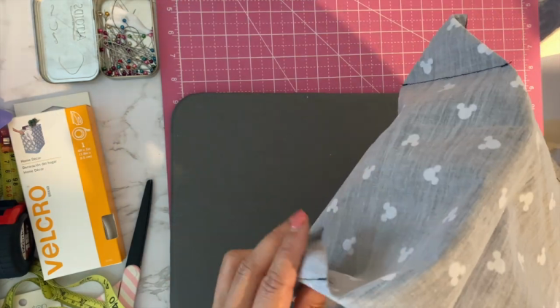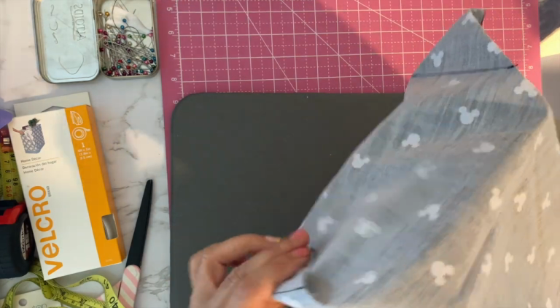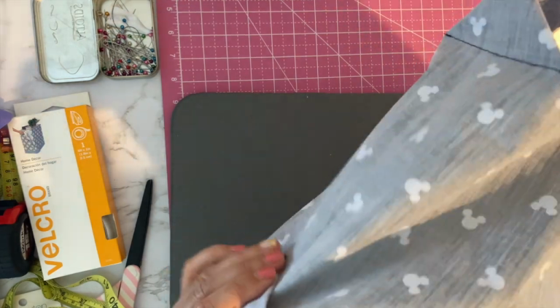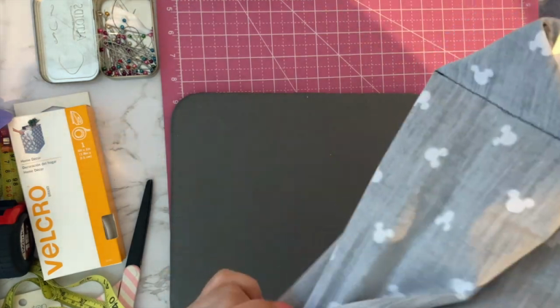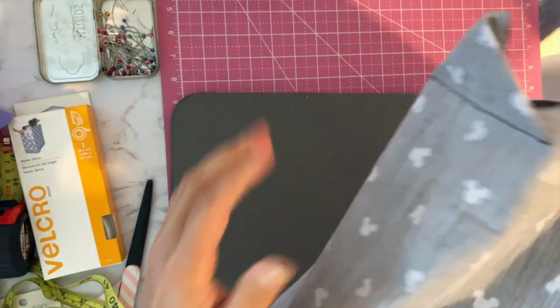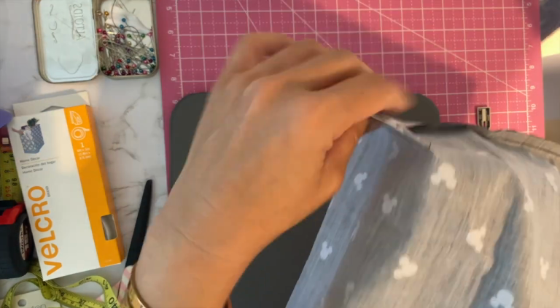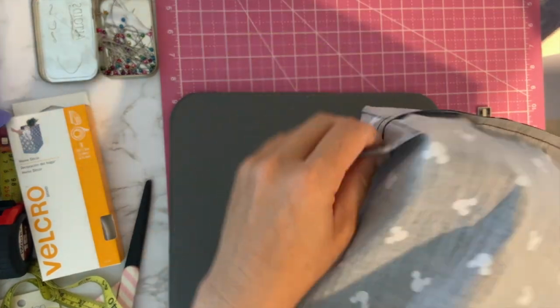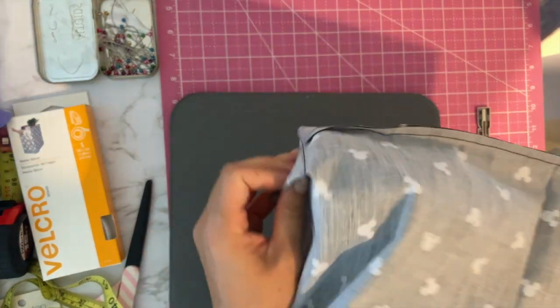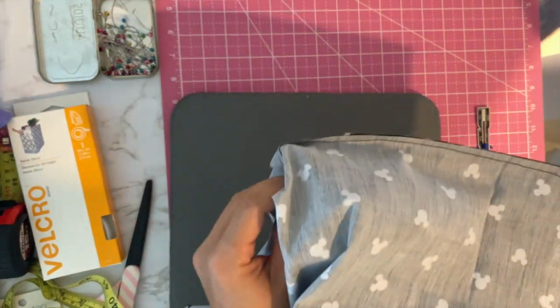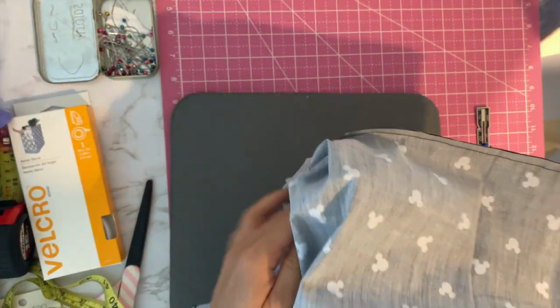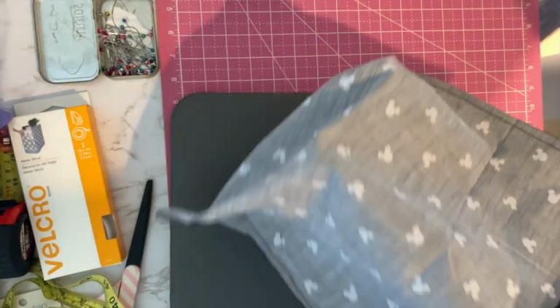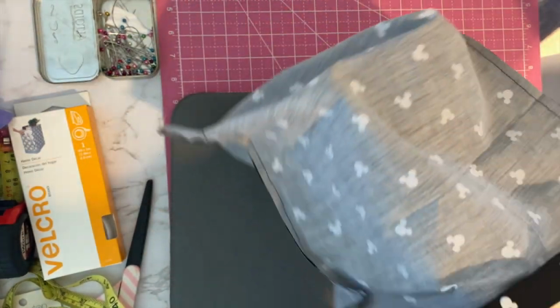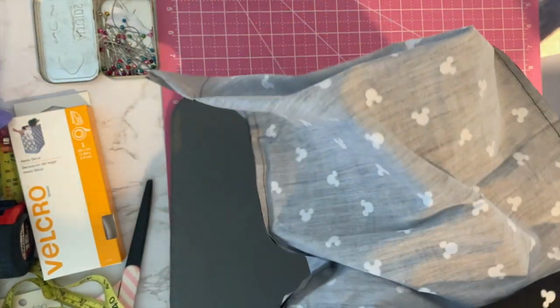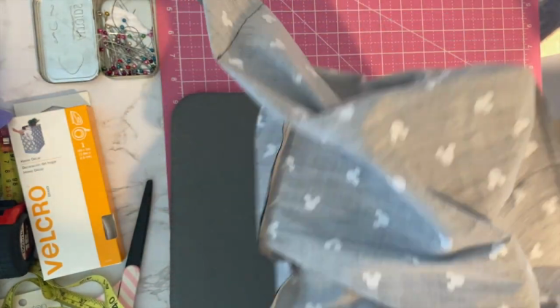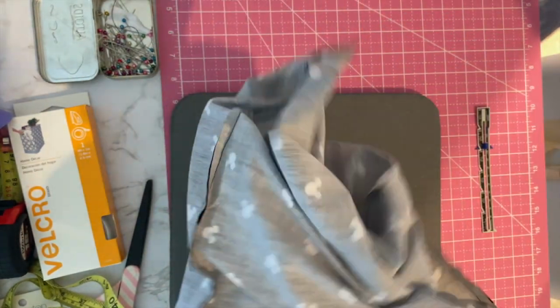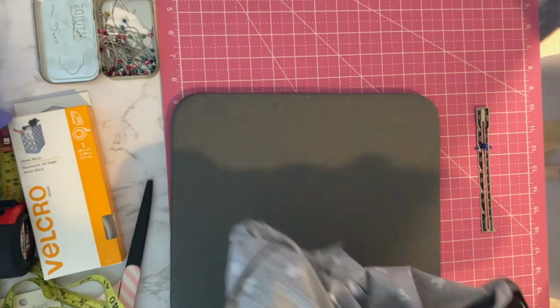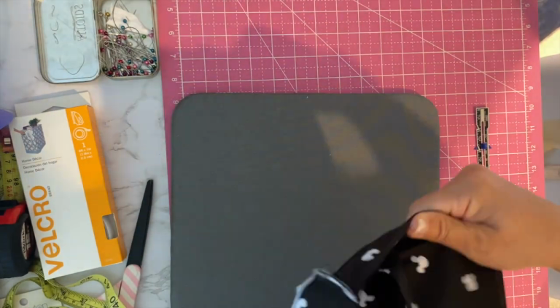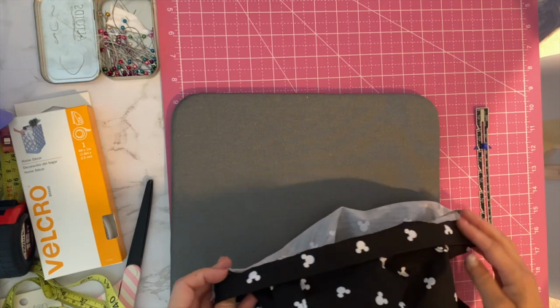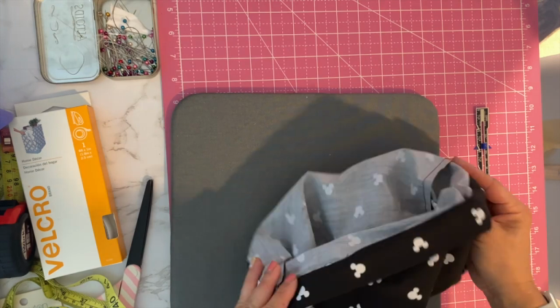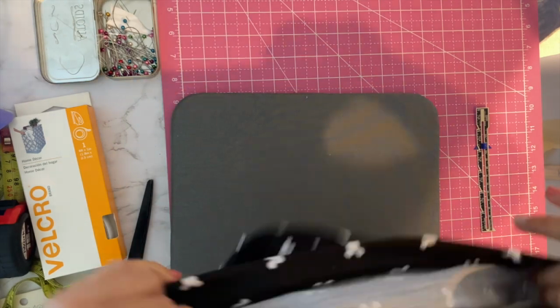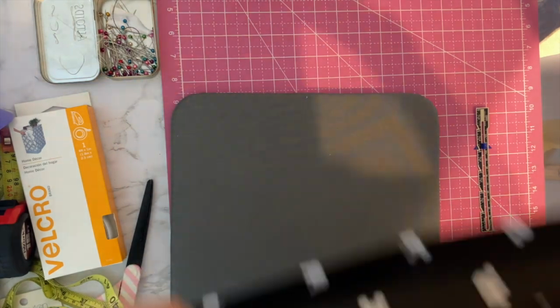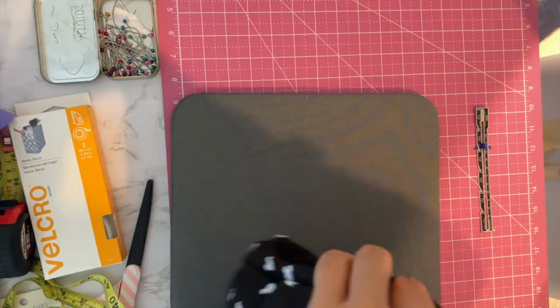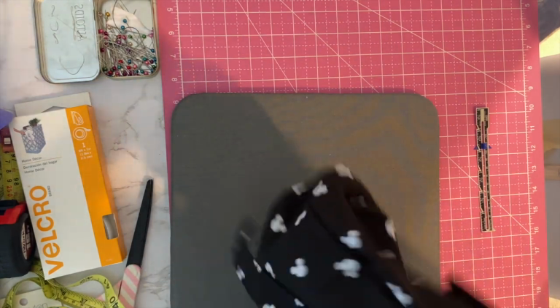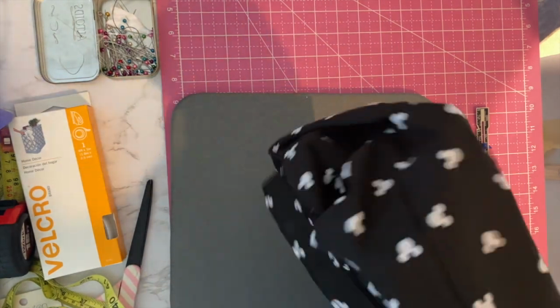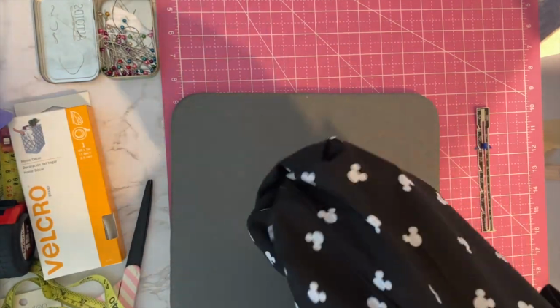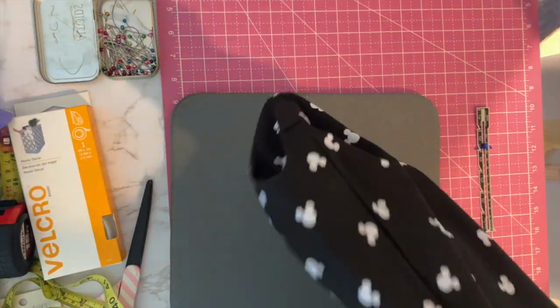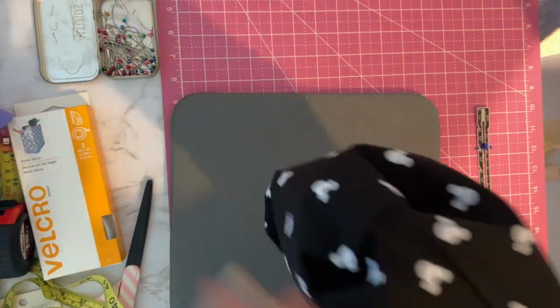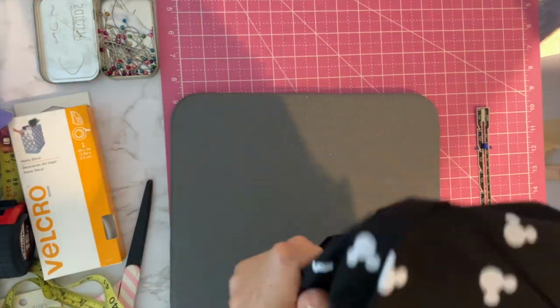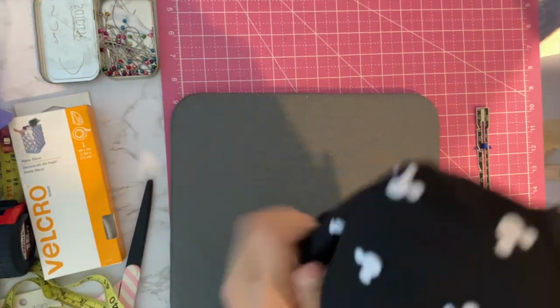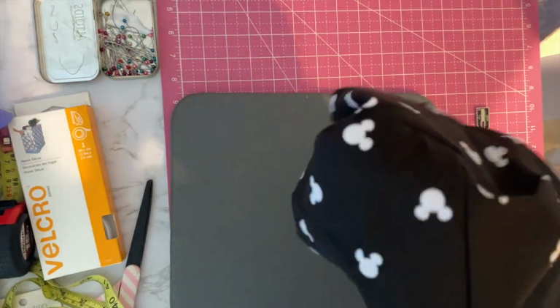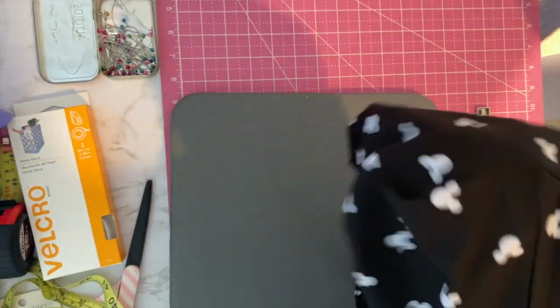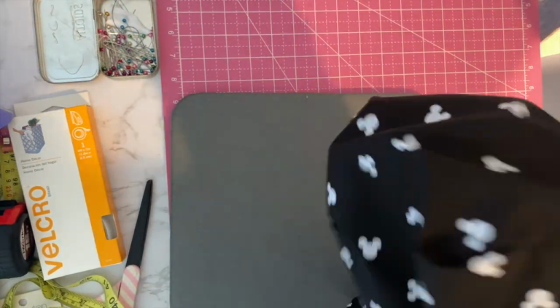I've sewn down the two corners. It's up to you if you want to trim and zigzag or serge the edge — I'm just going to leave it since I don't mind the extra bulk at the bottom. Ideally you want it flat; you can even cut a cardboard square to fit in there for stability. Now turn it right side up and push out the corners.